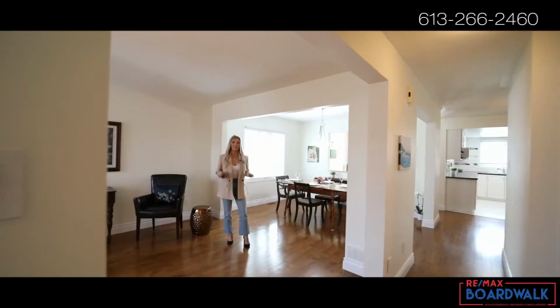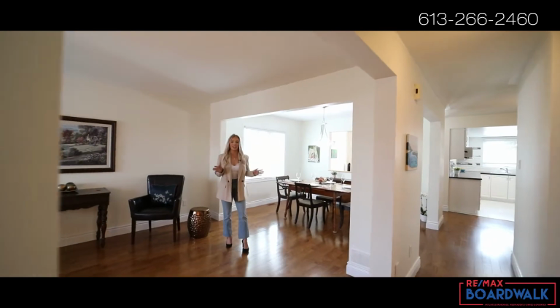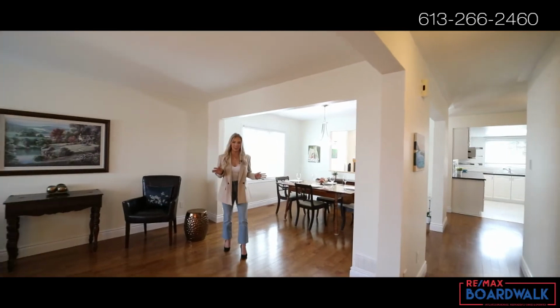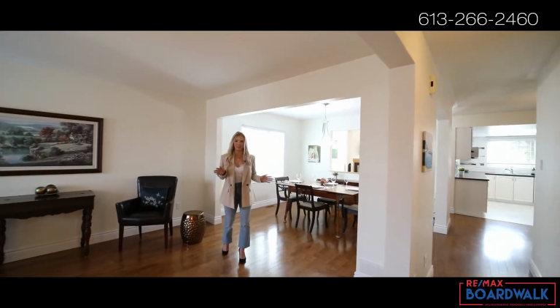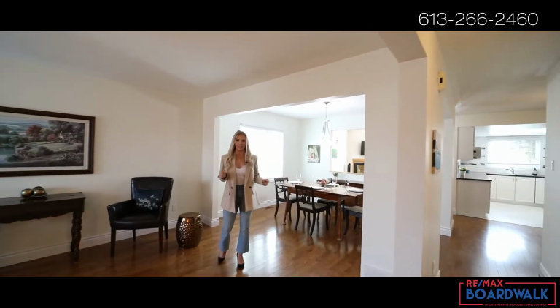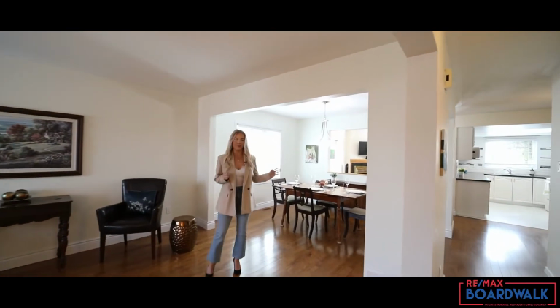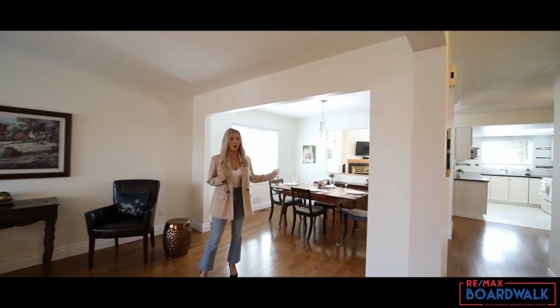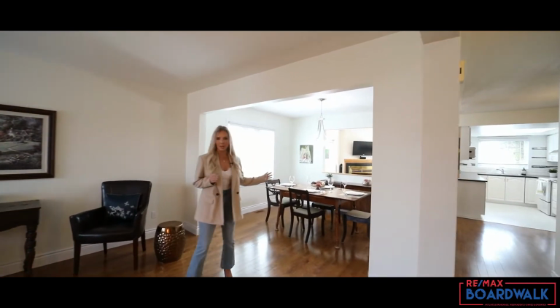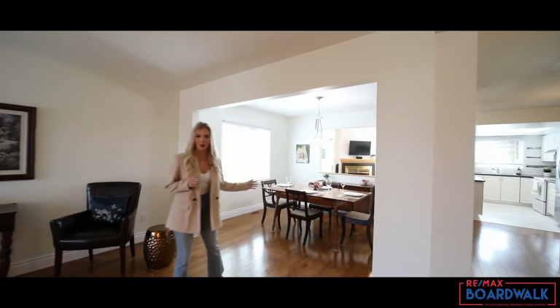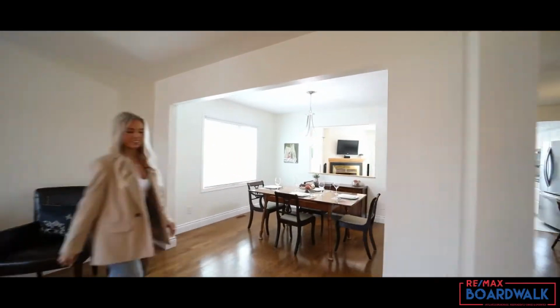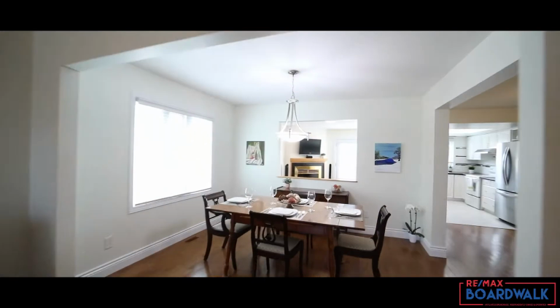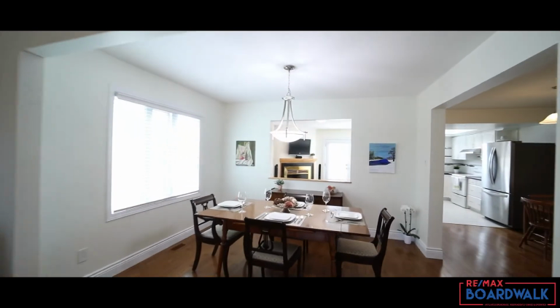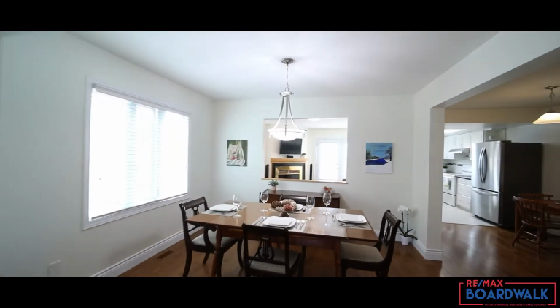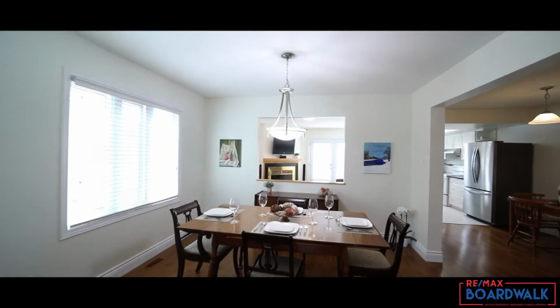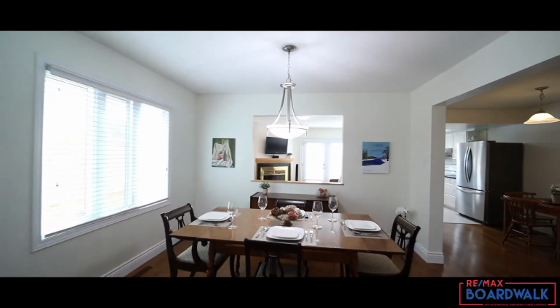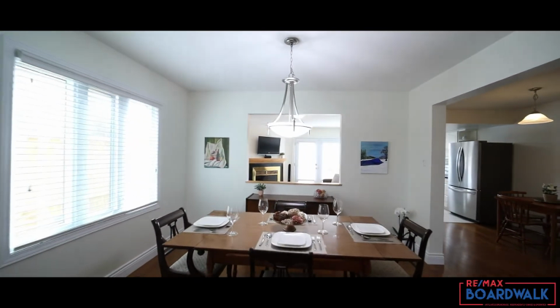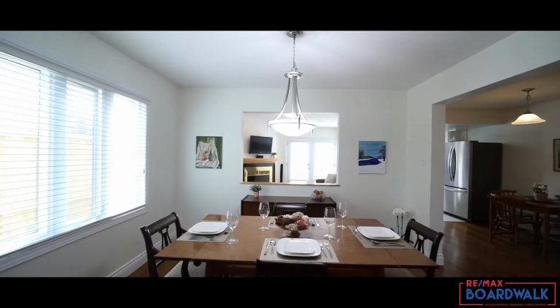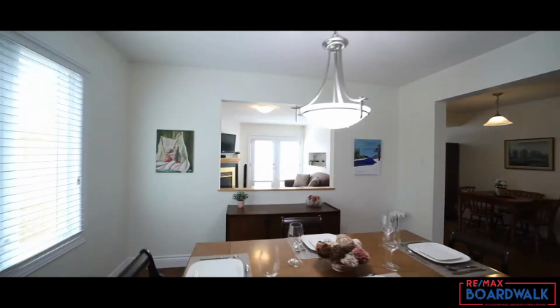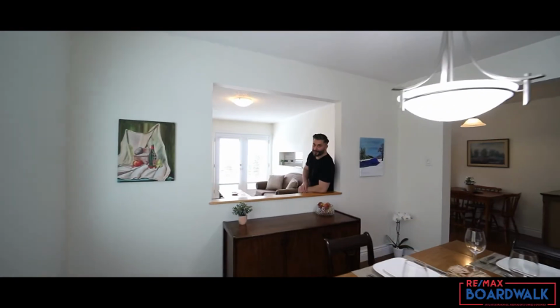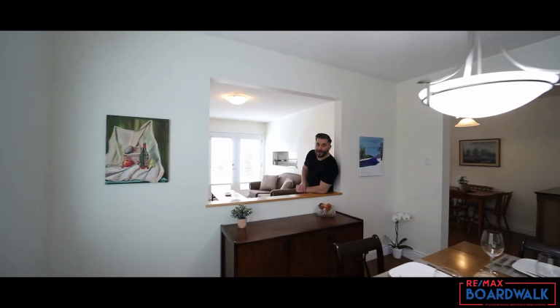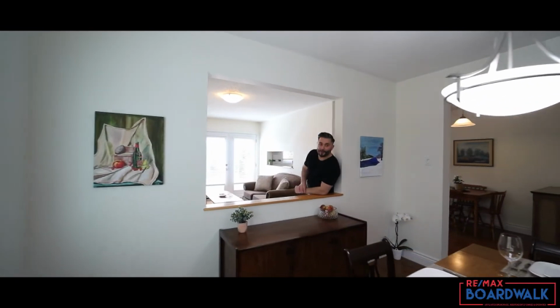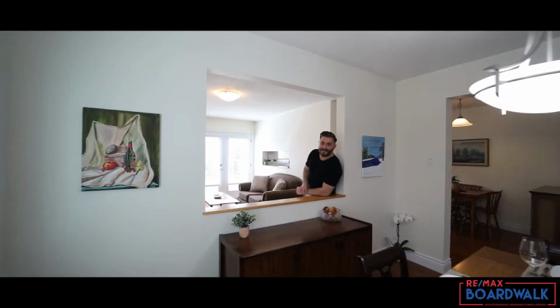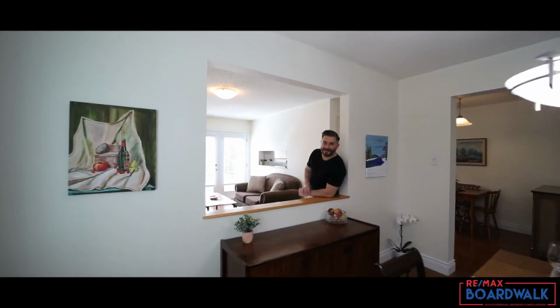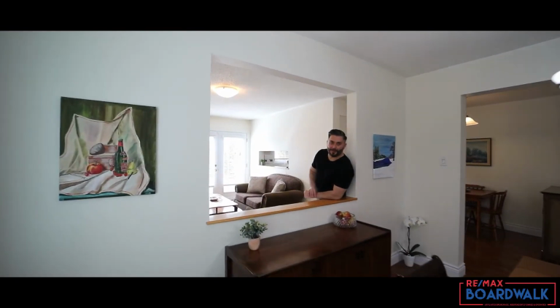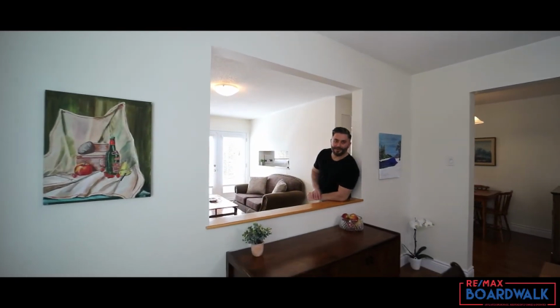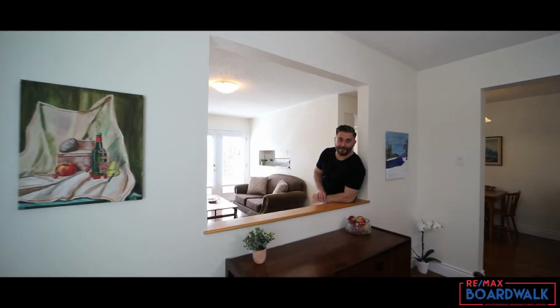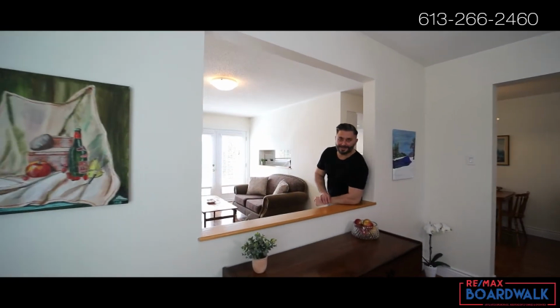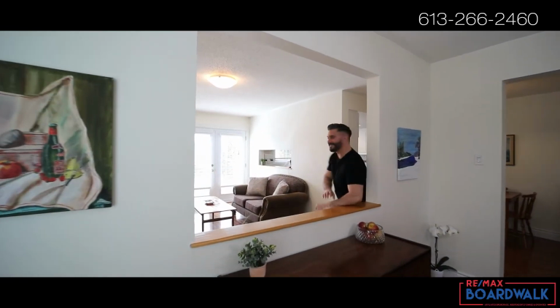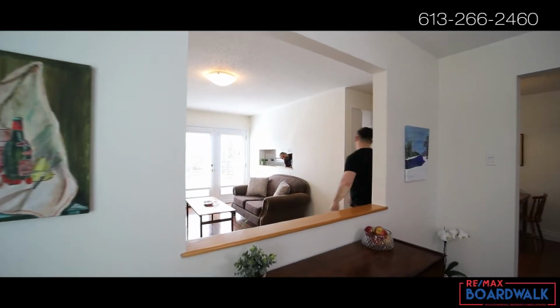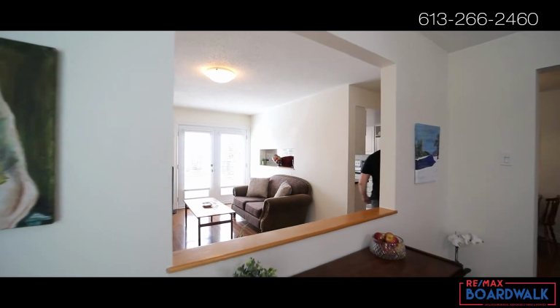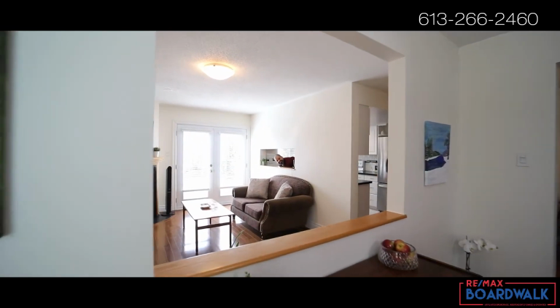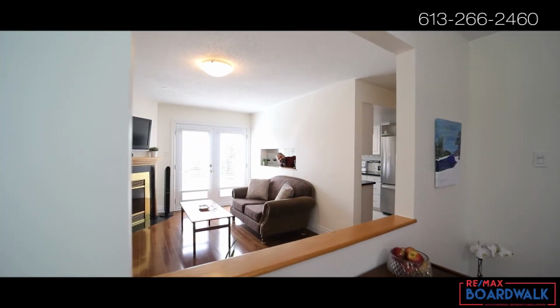You've got to check out this main level — the flow is top-notch. You're going to love cozying up to that wood-burning fireplace. Dinner is served.